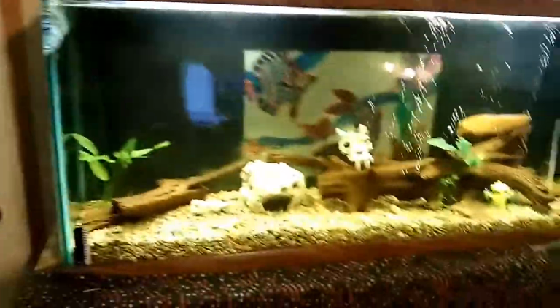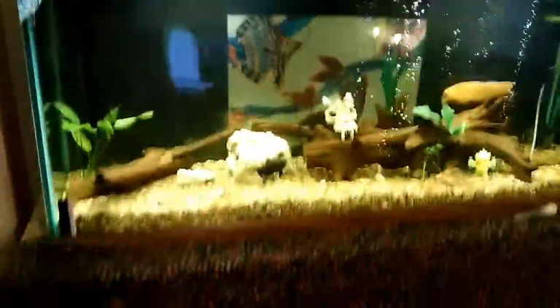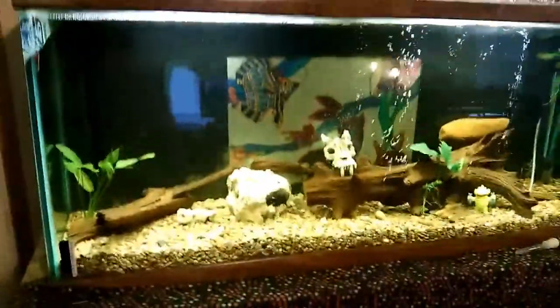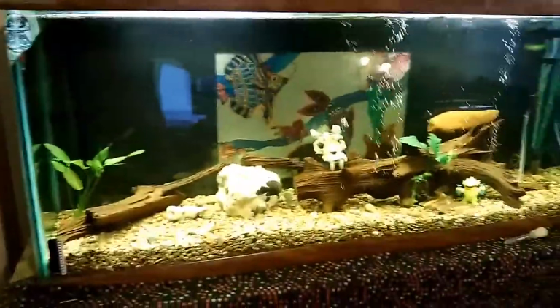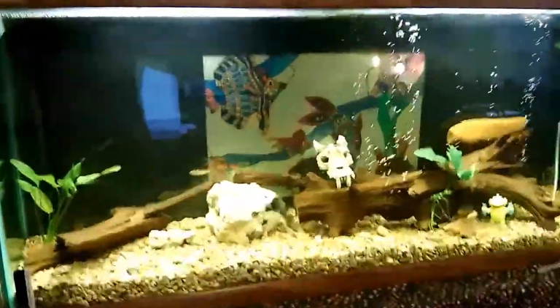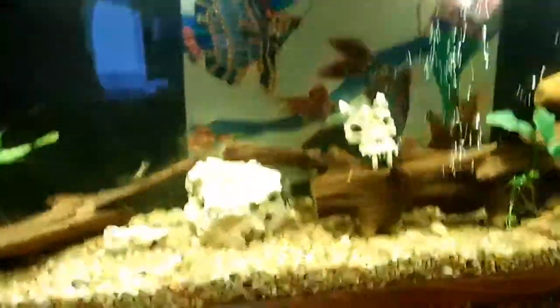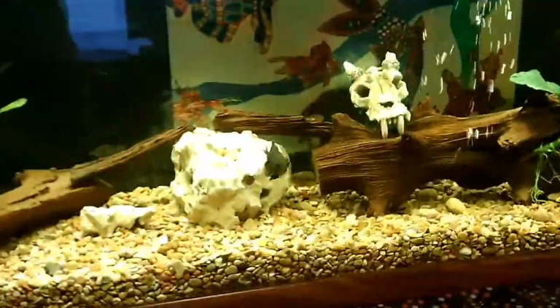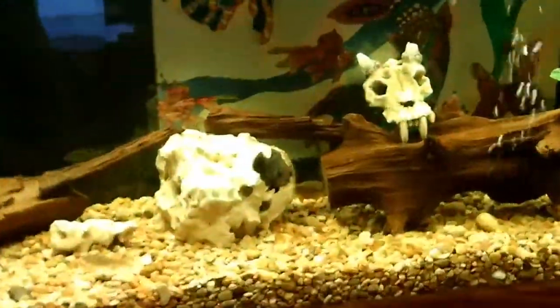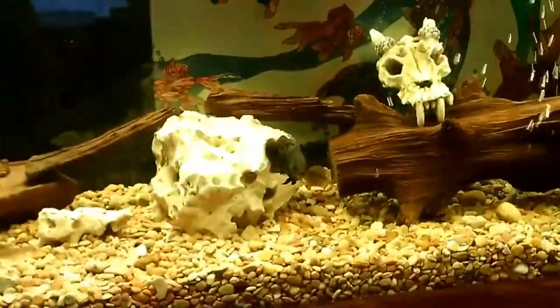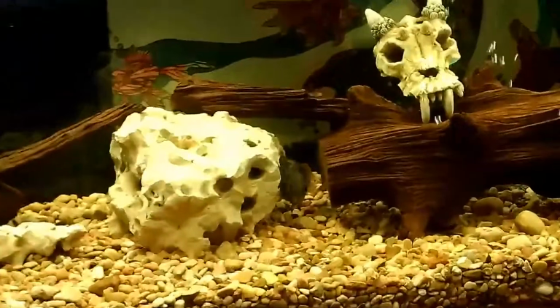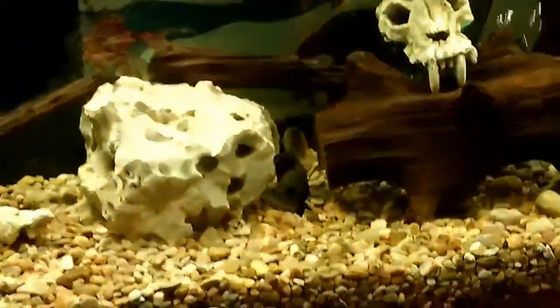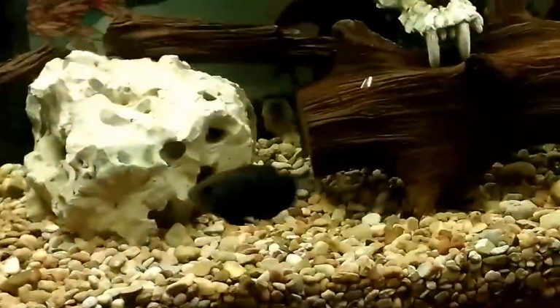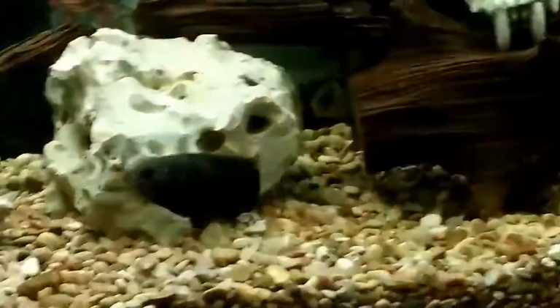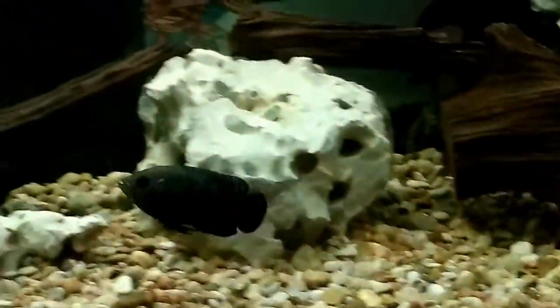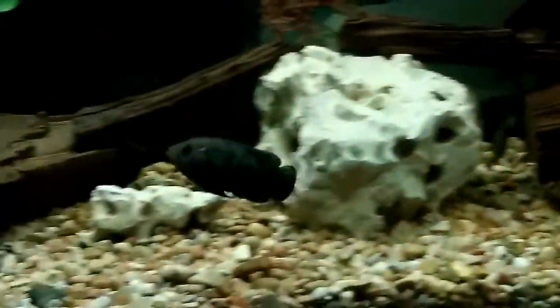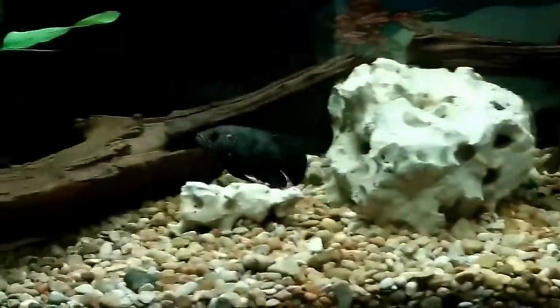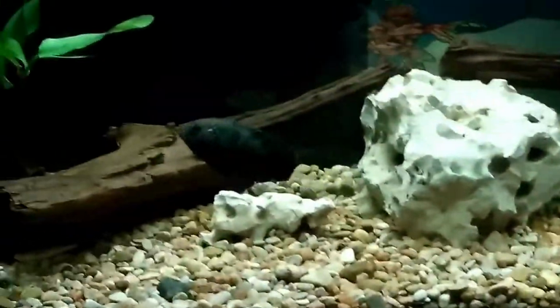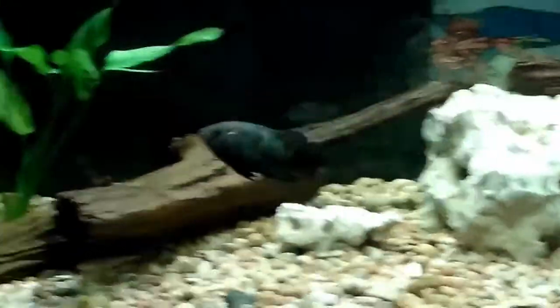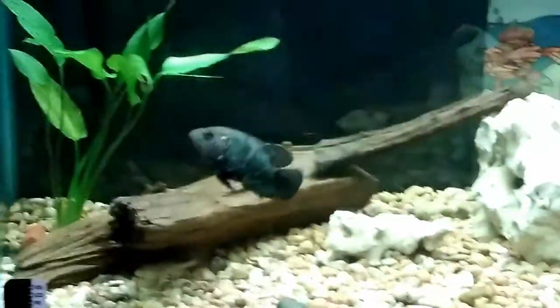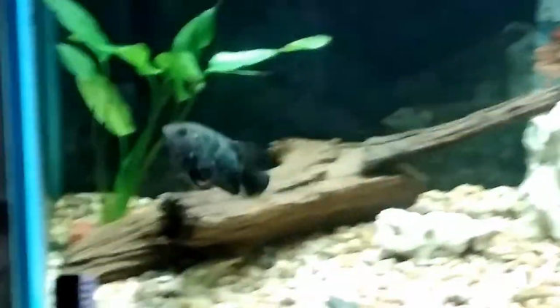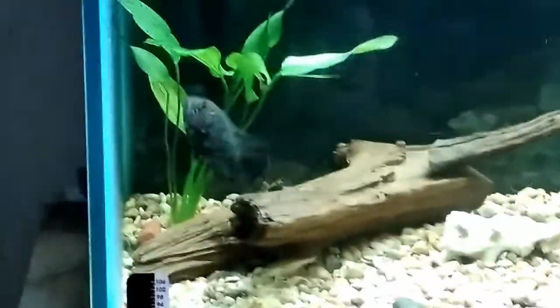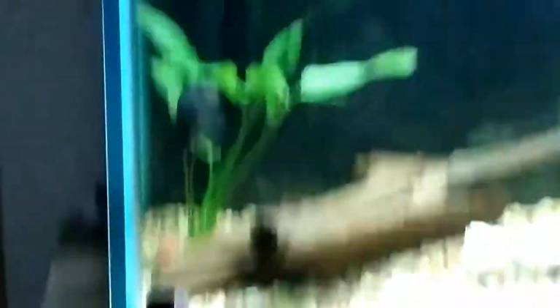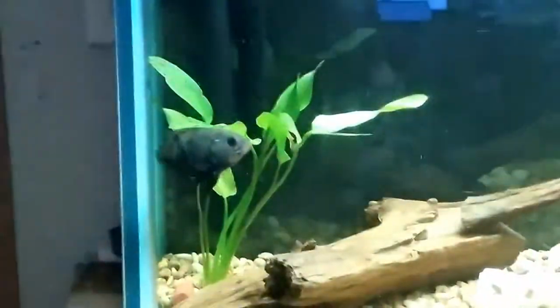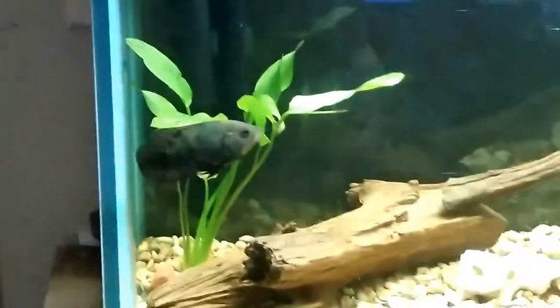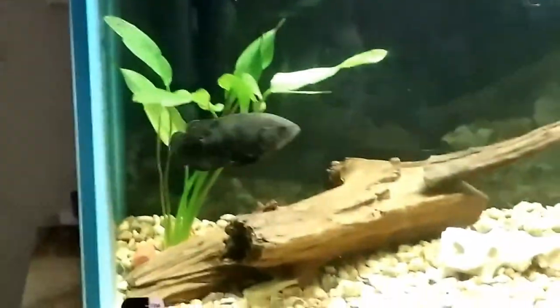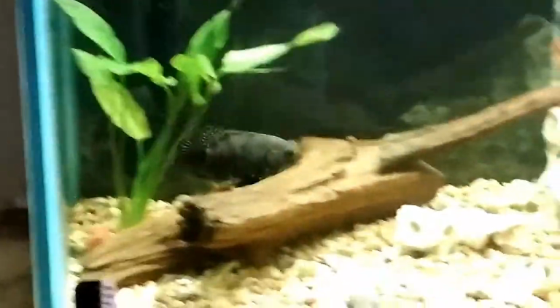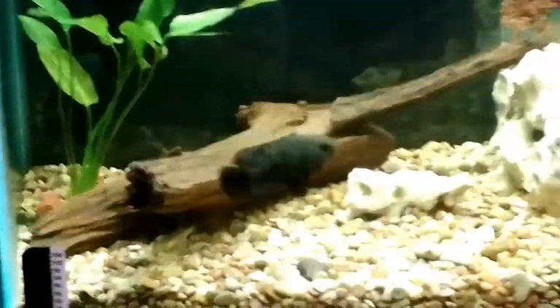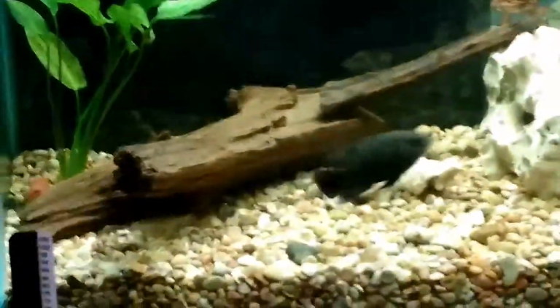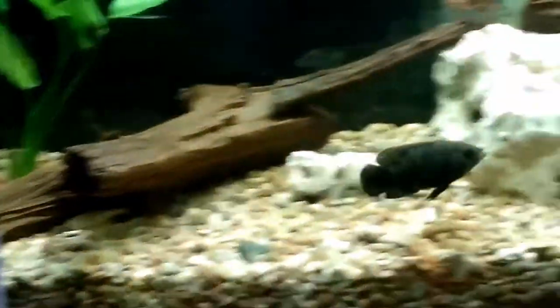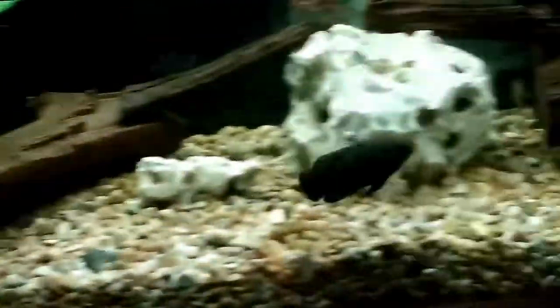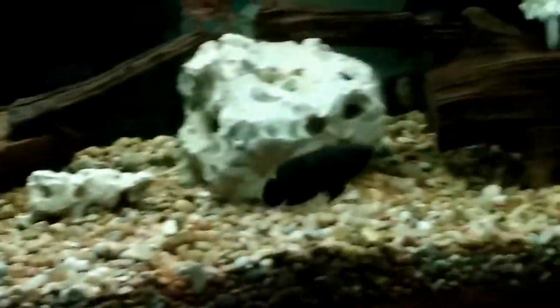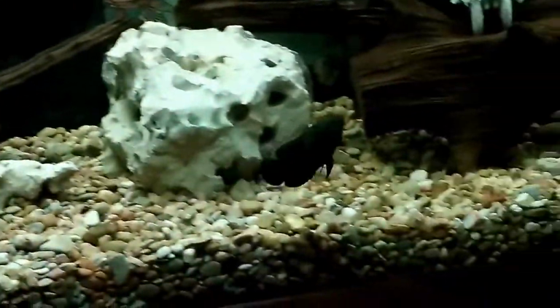There's my Oscar, Zeus. Let's see if I can zoom in on him. Yep, there's Zeus. I think I got a little bit of ick. I've seen some white spots on his fins.